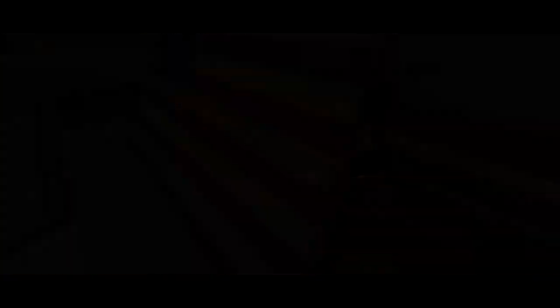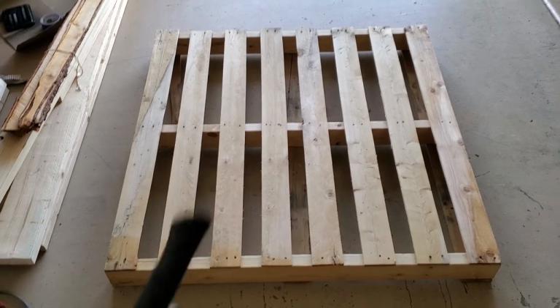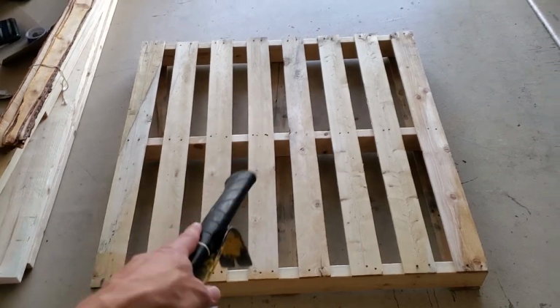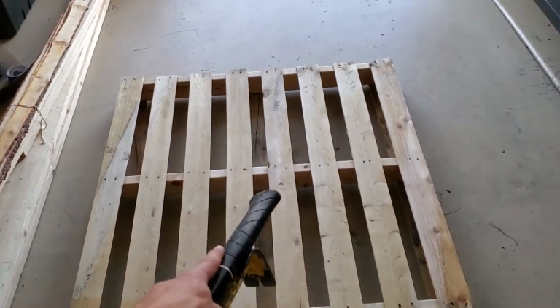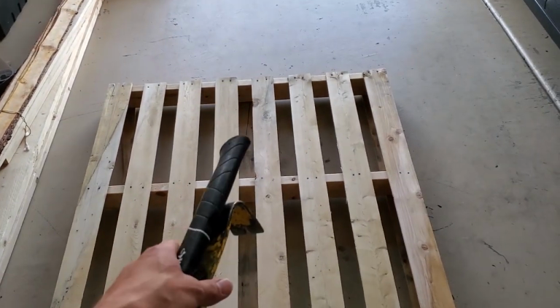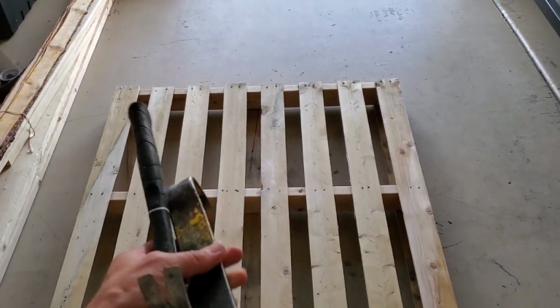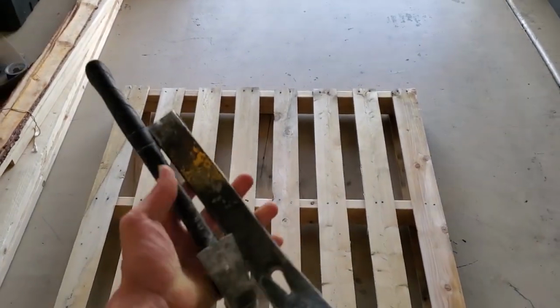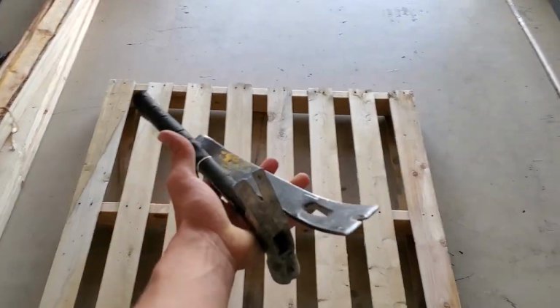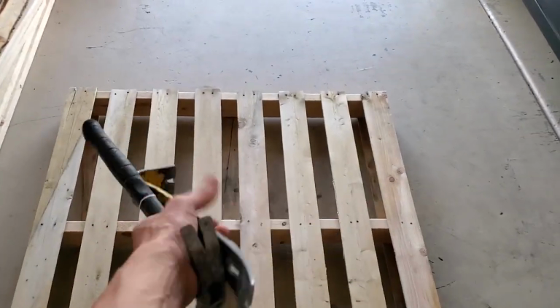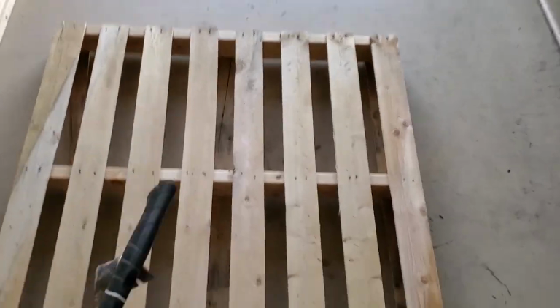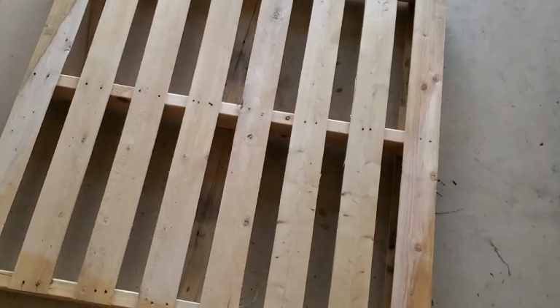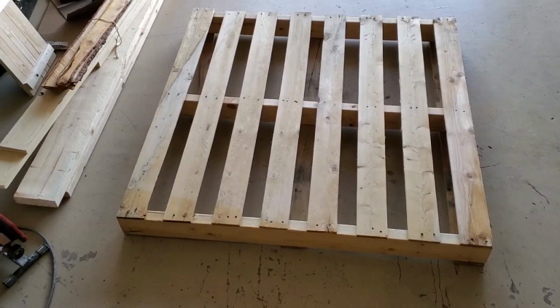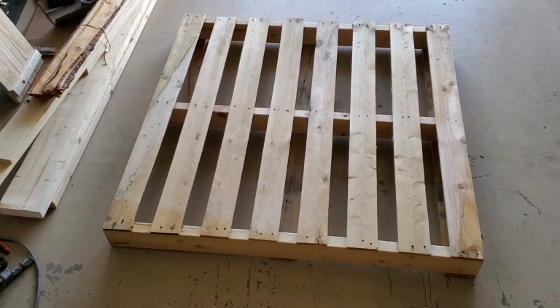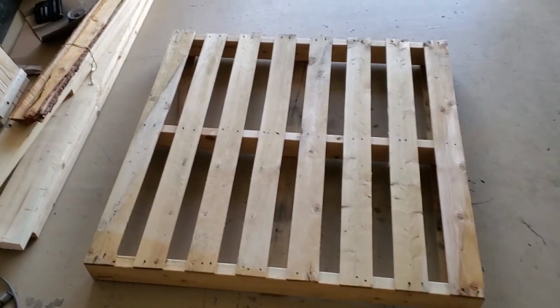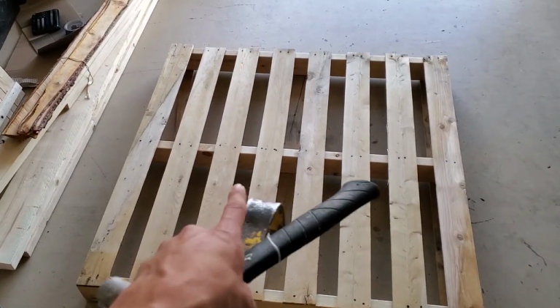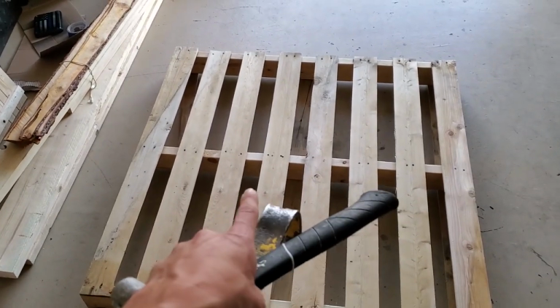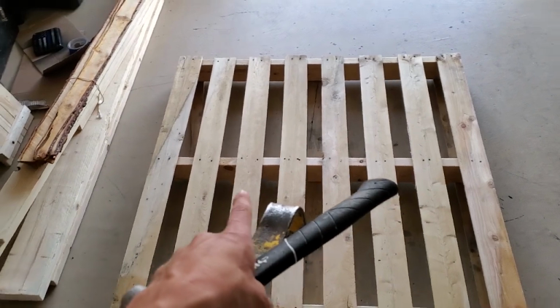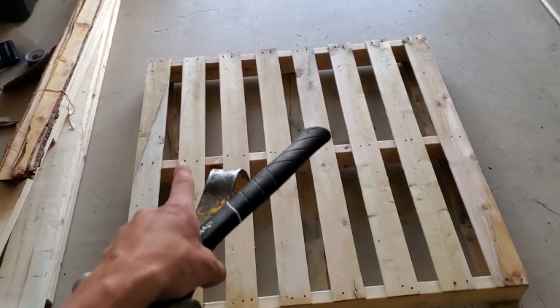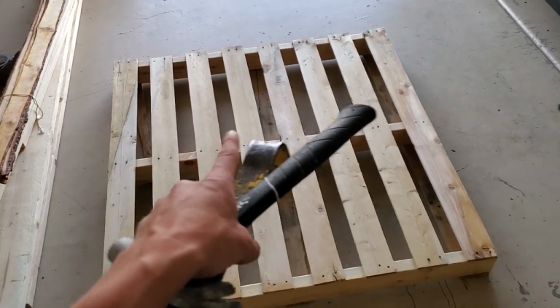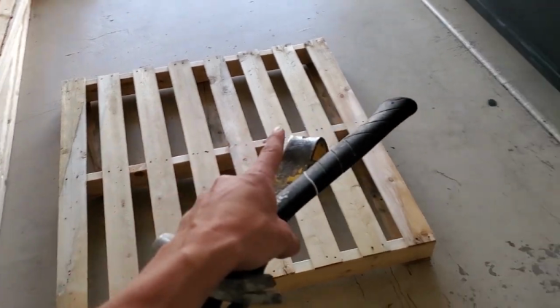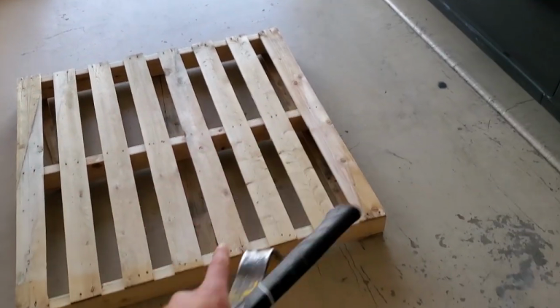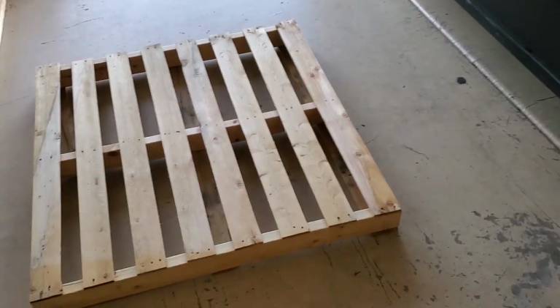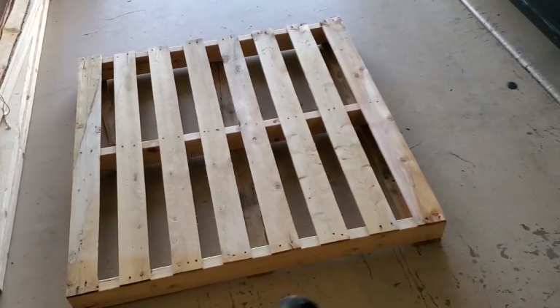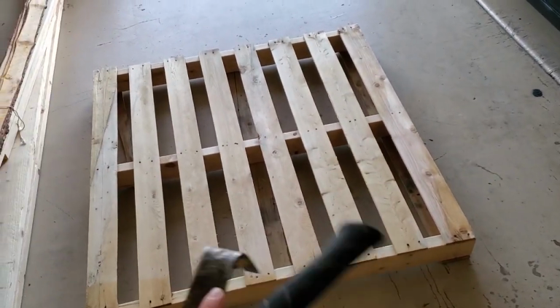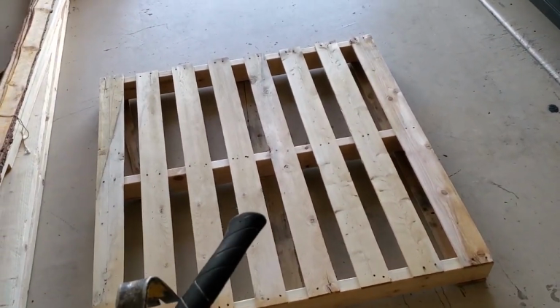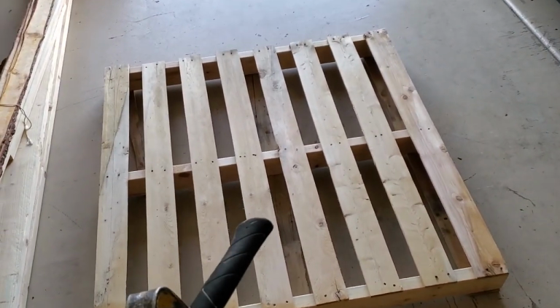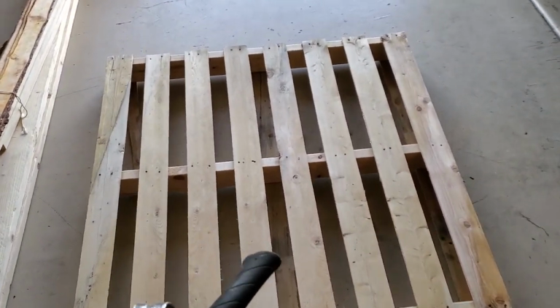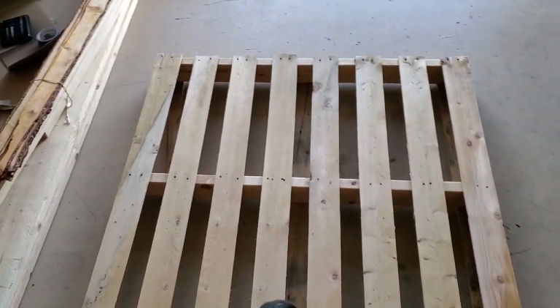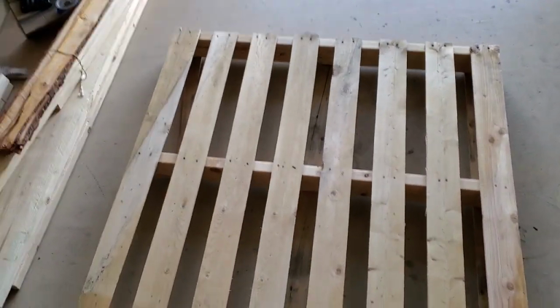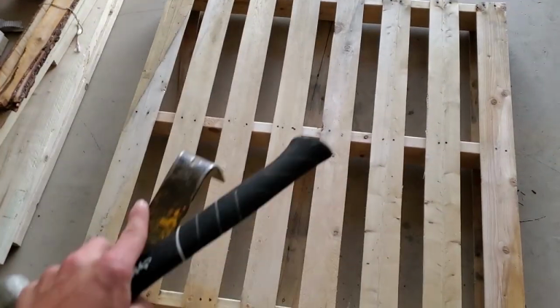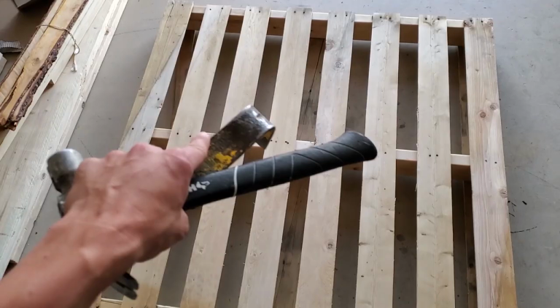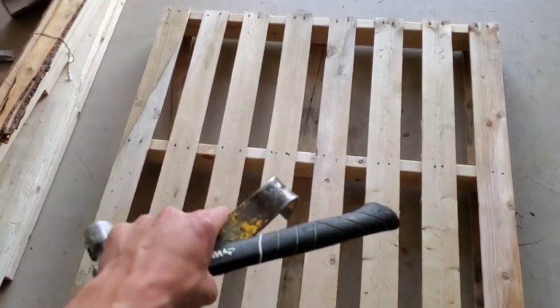The first thing that I'm going to do is take my hammer and flat bar and just get all this wood separated, pull all the nails, and get it all separated and organized so that we can work with it.